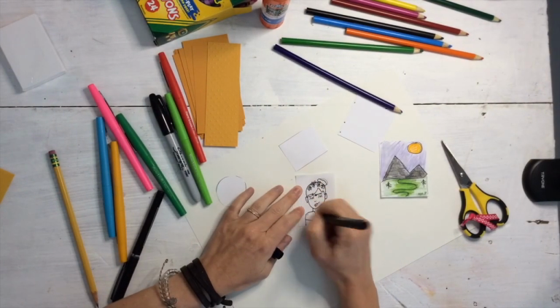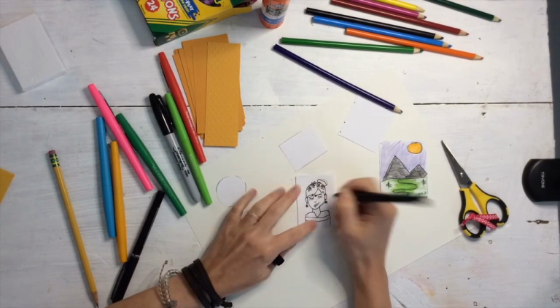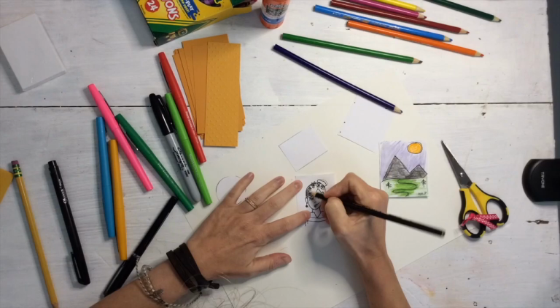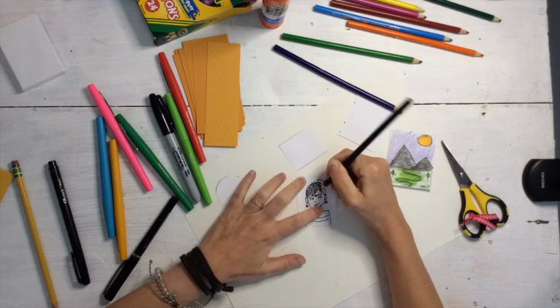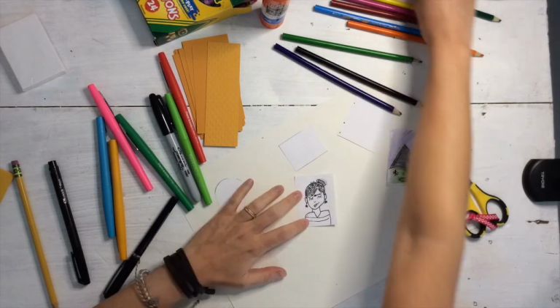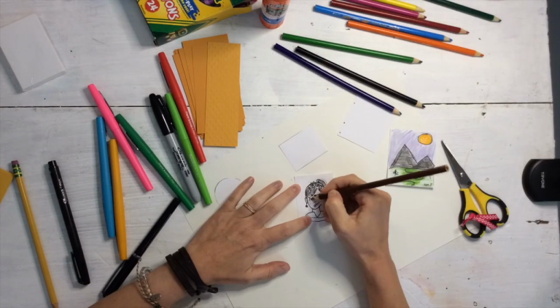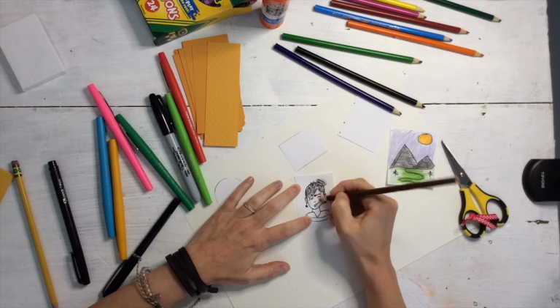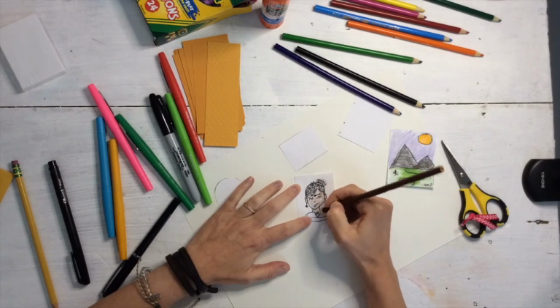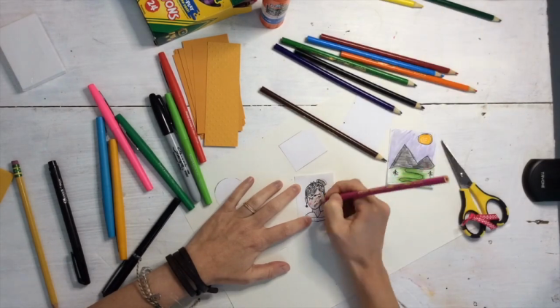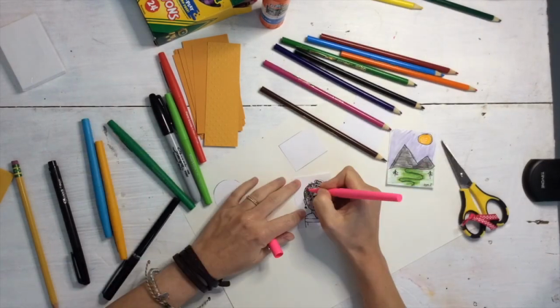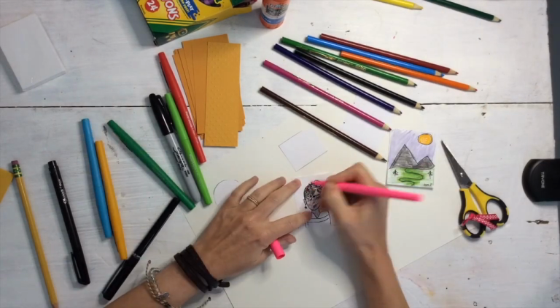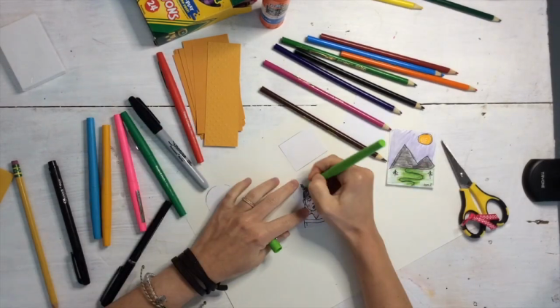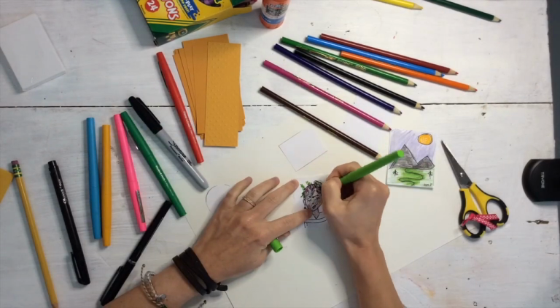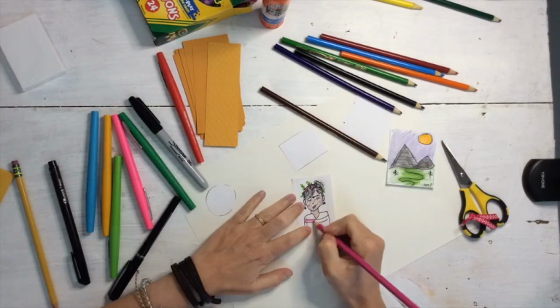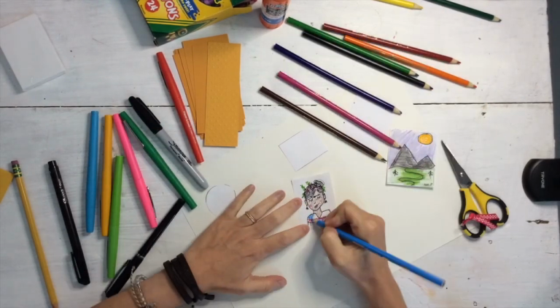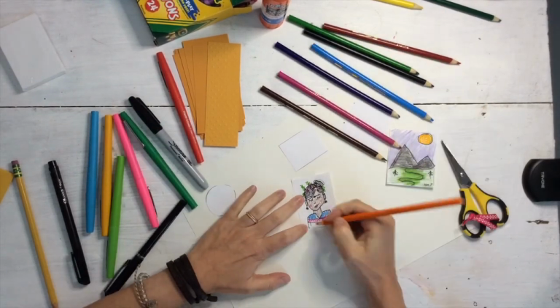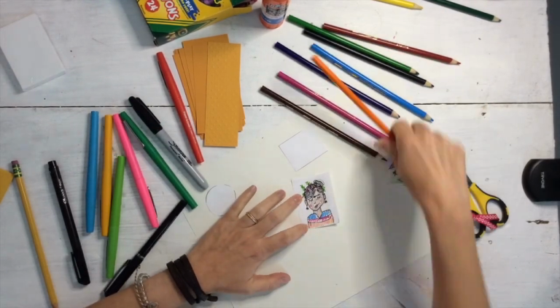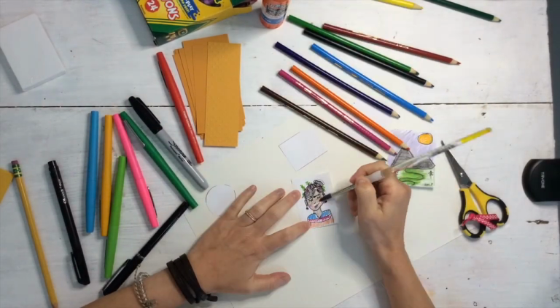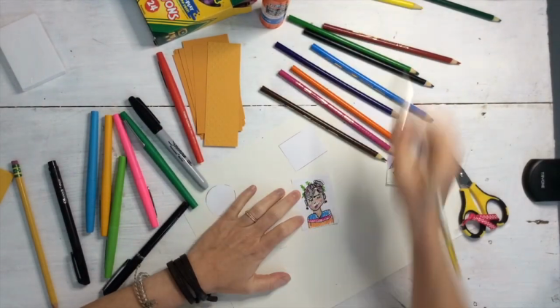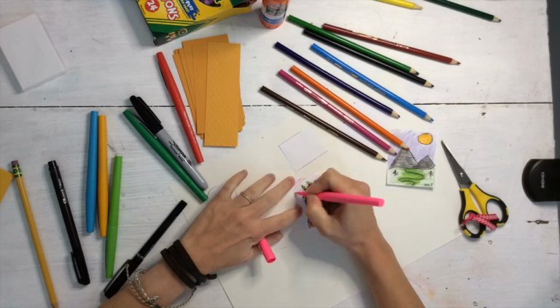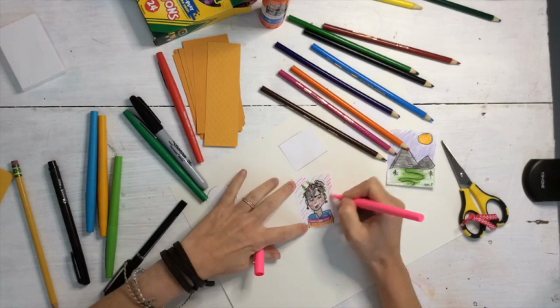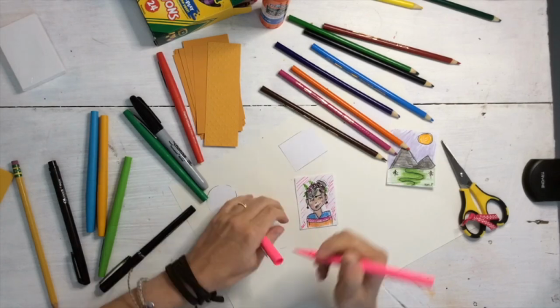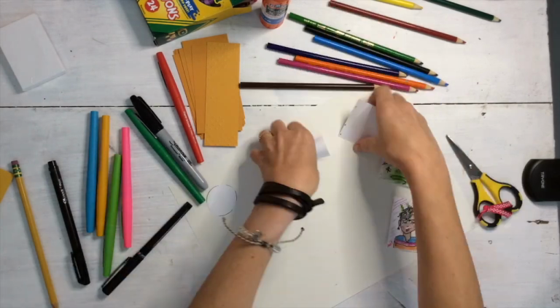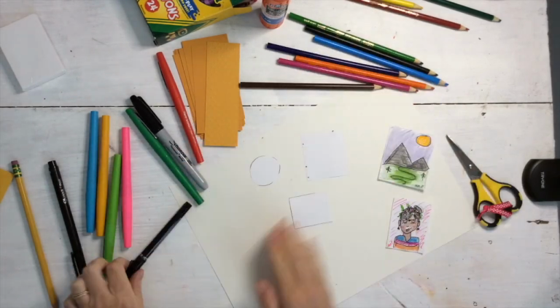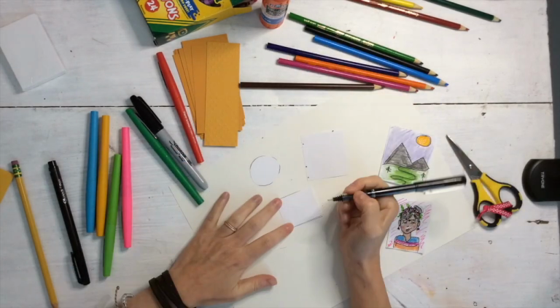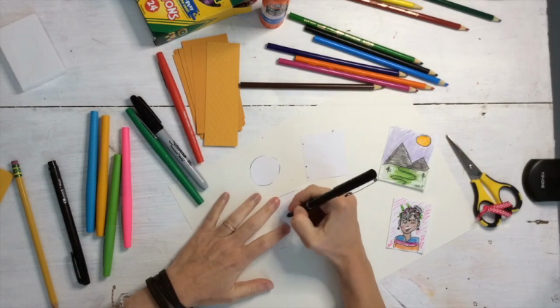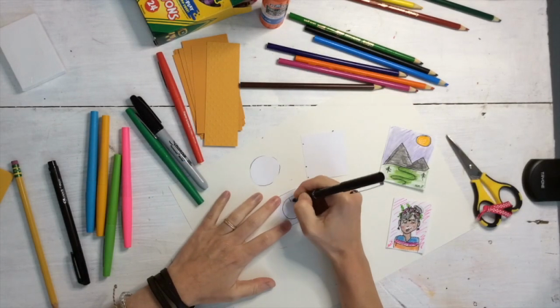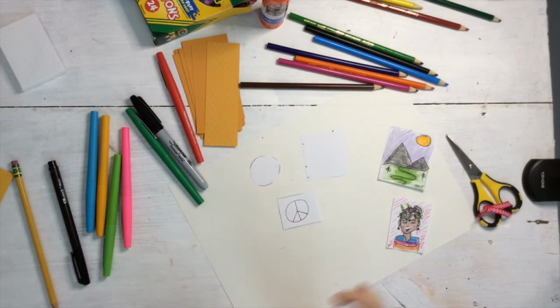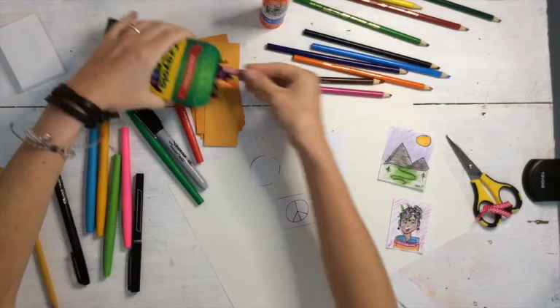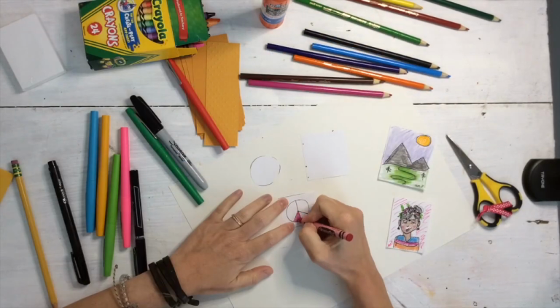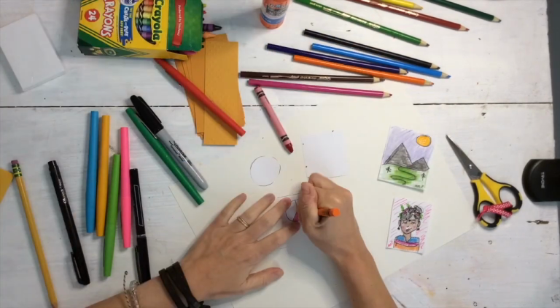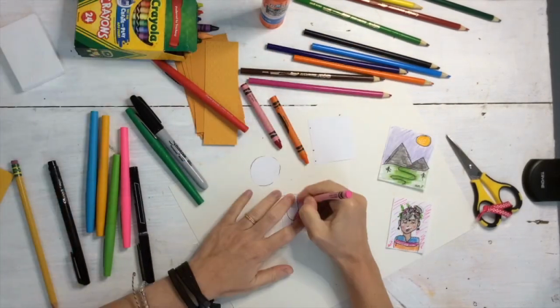I'm going to draw a portrait of my favorite artist, Frida. You could do the same. Make sure you're adding lots of color, because that's going to catch the viewer's eye.